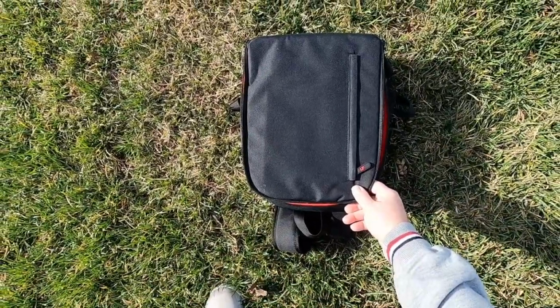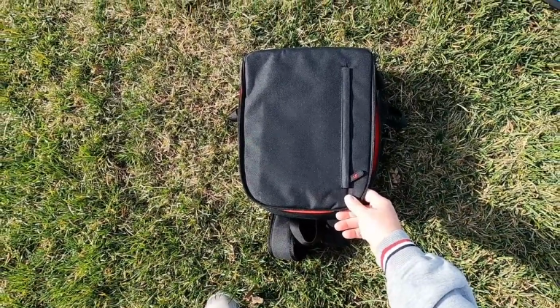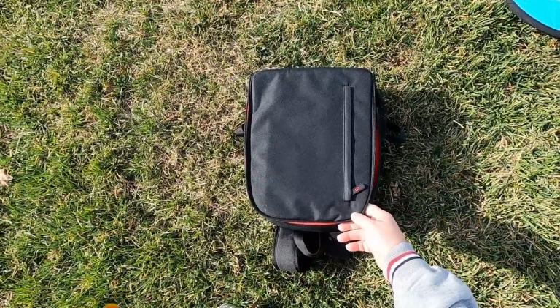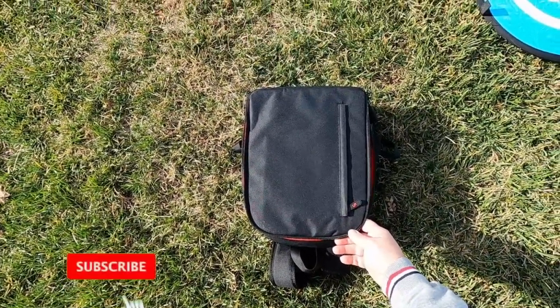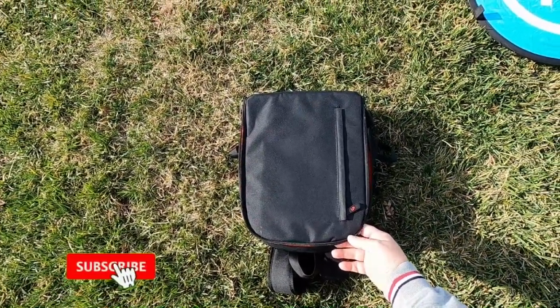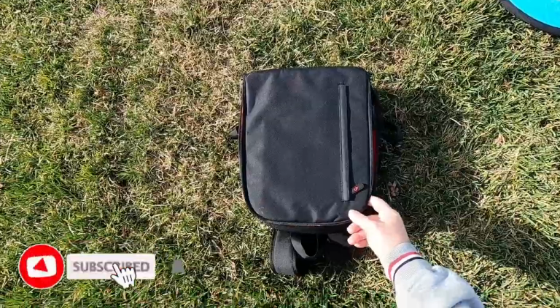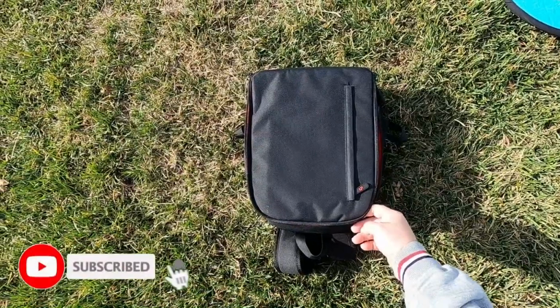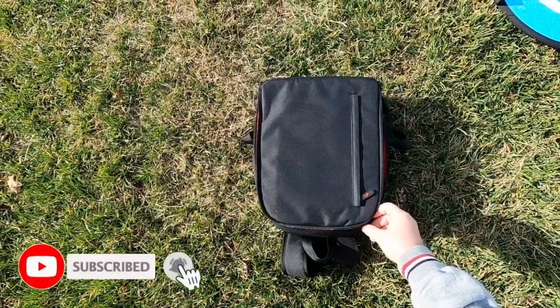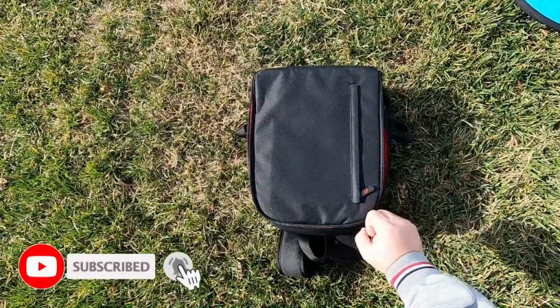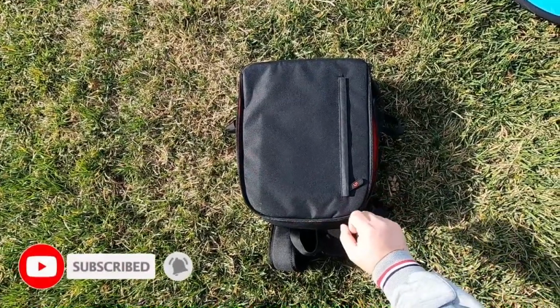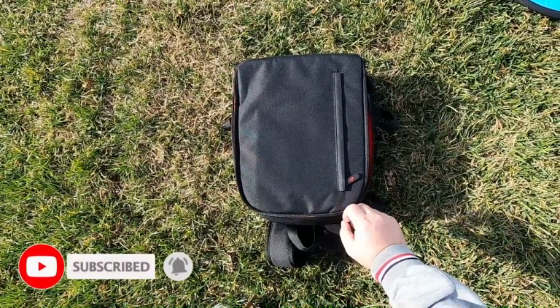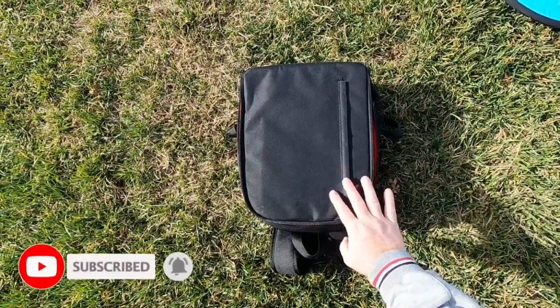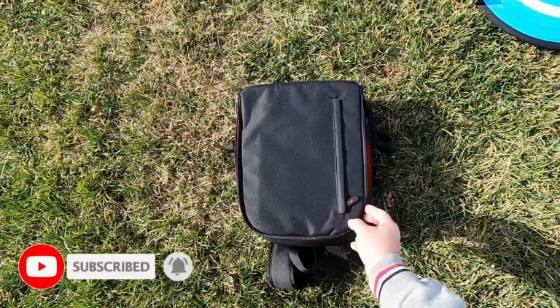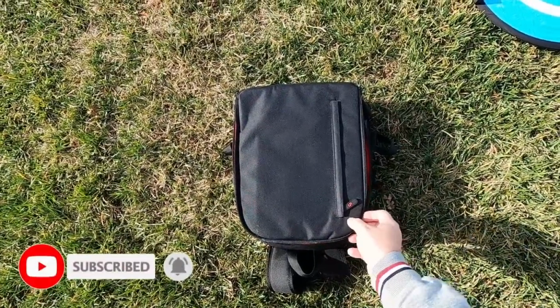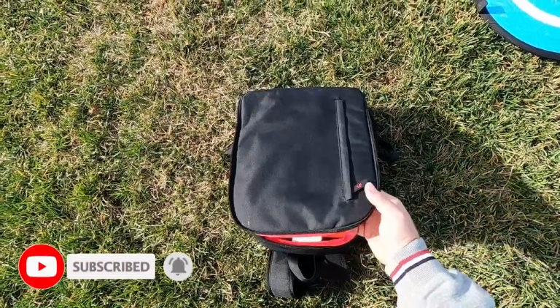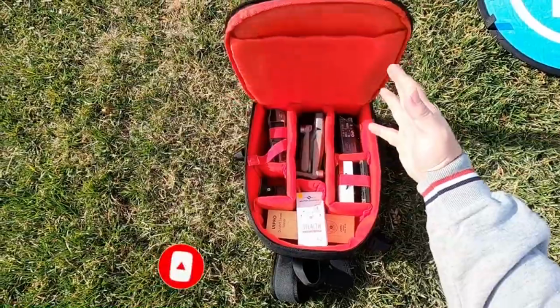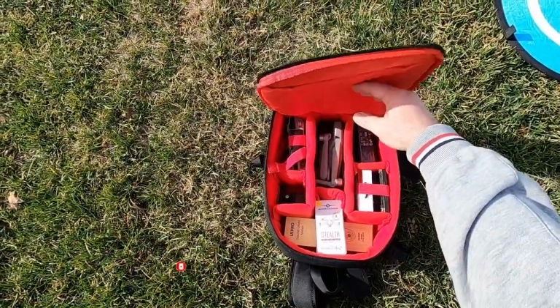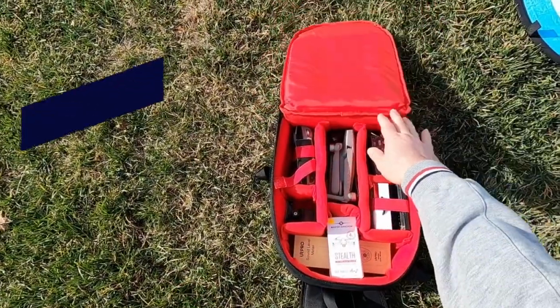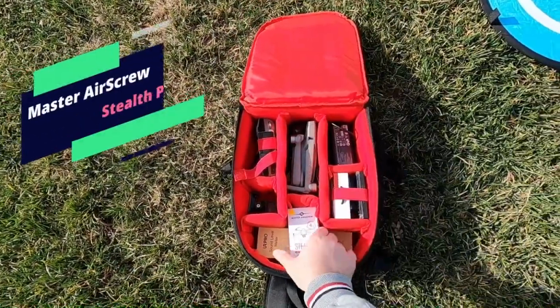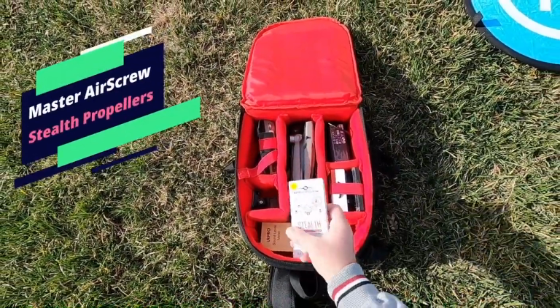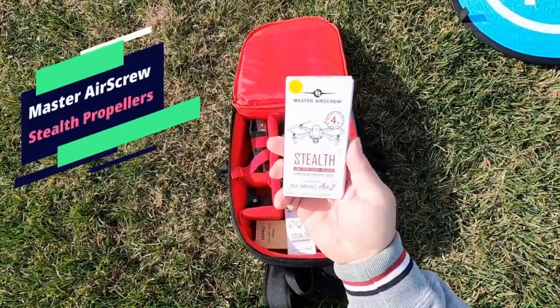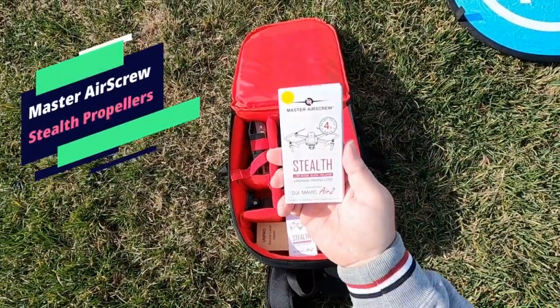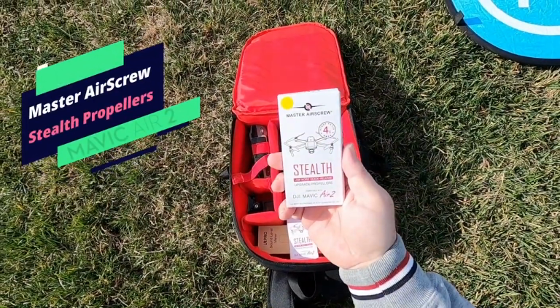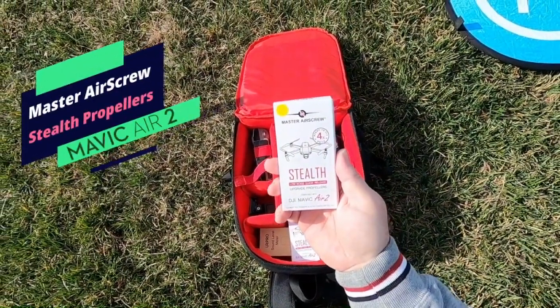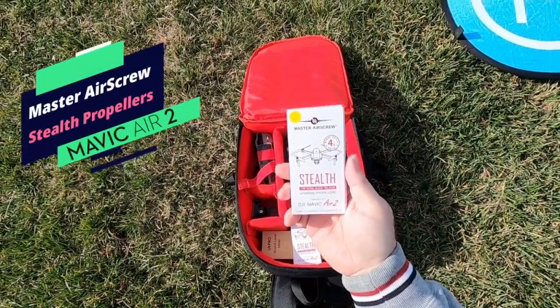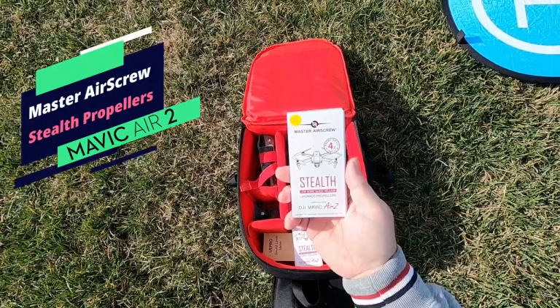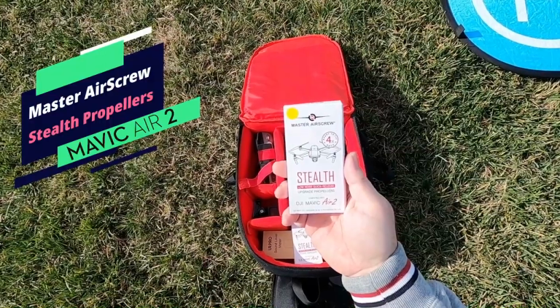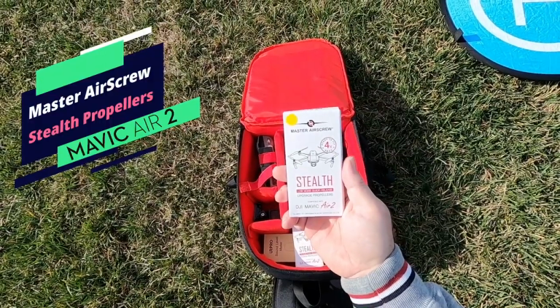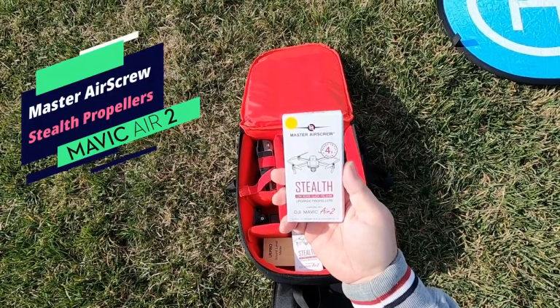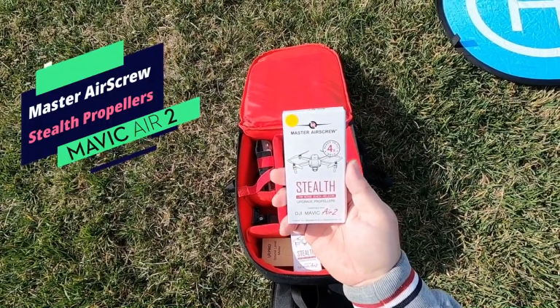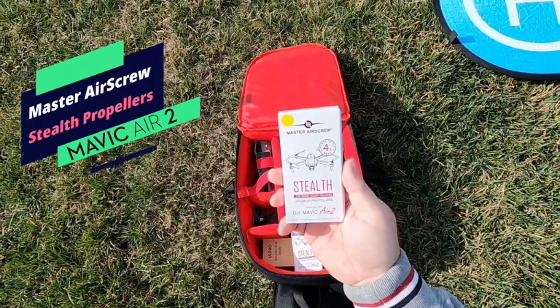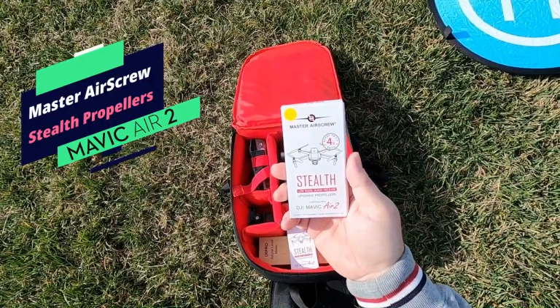Hey everyone, Donnie here and thanks for joining me today on this edition of Big Drone Flyer 77RC. Today I have the new propellers from Master Air Screw, for the DJI Mavic Air 2. We're going to see how well these work.